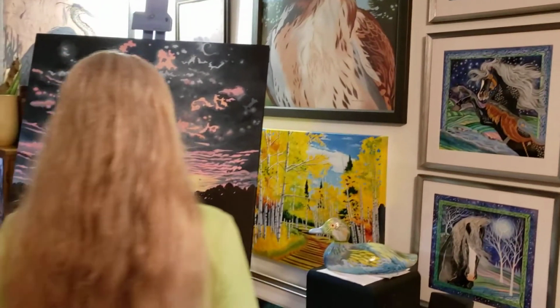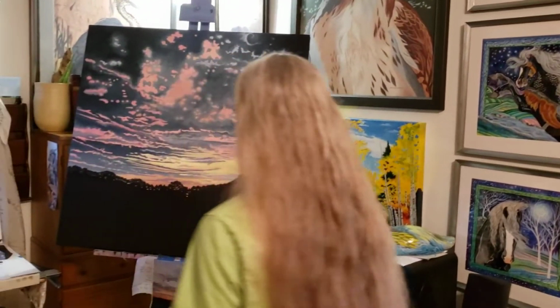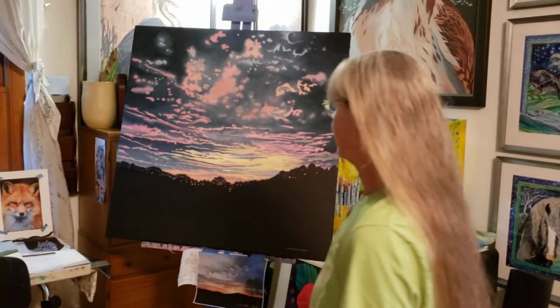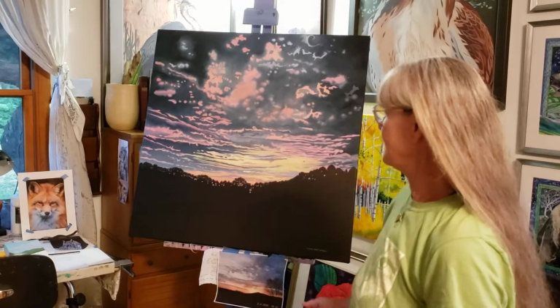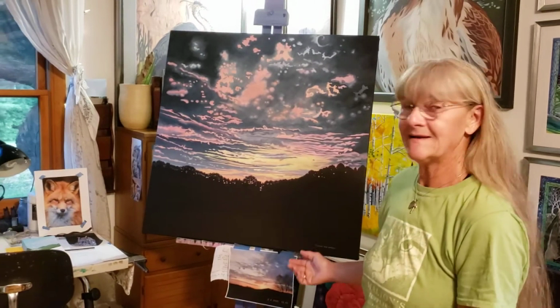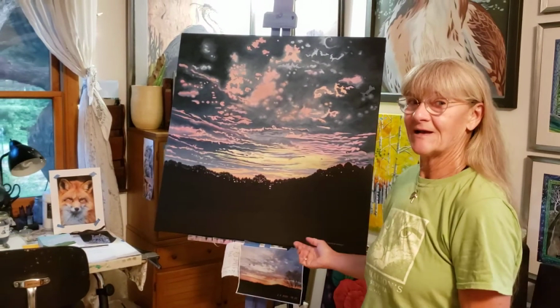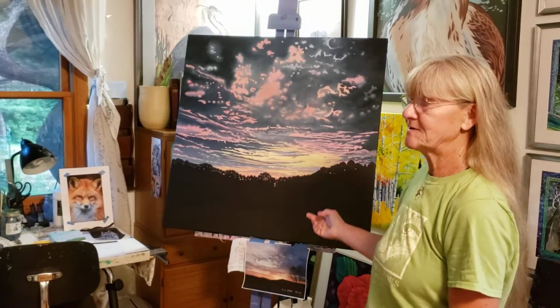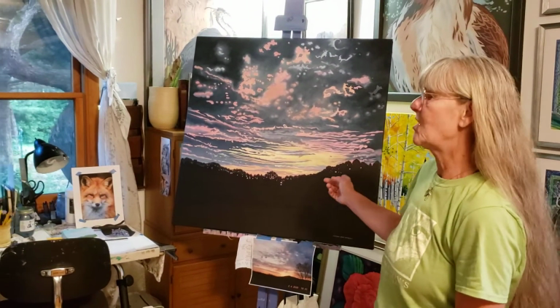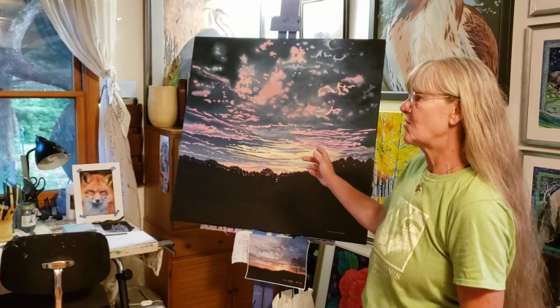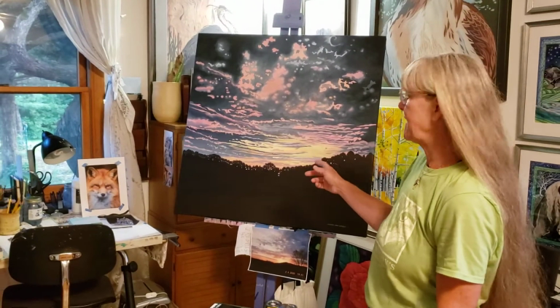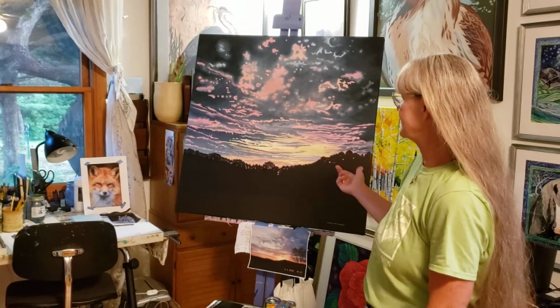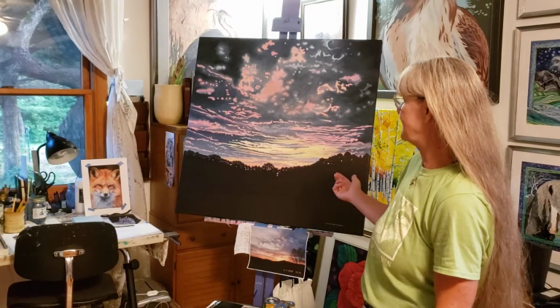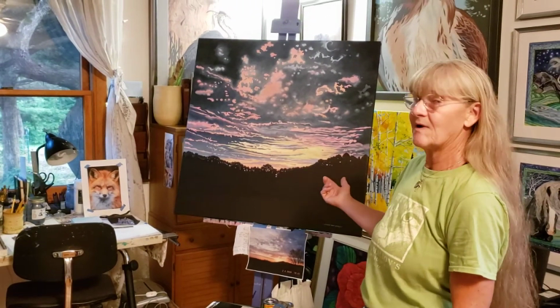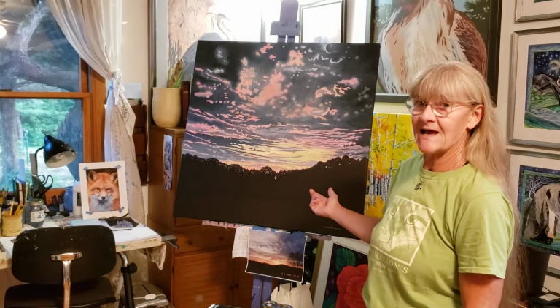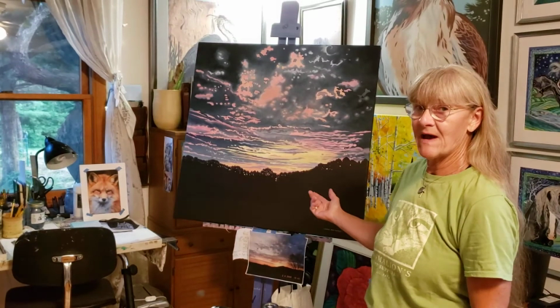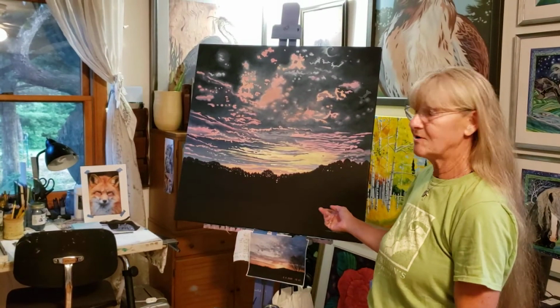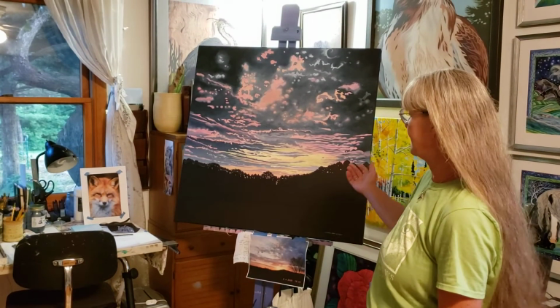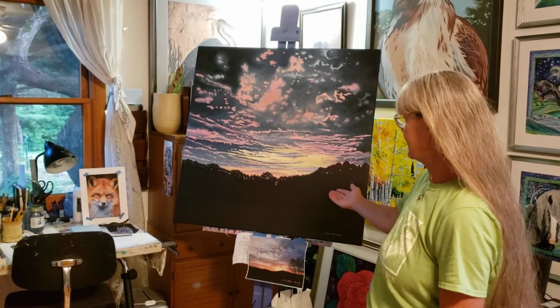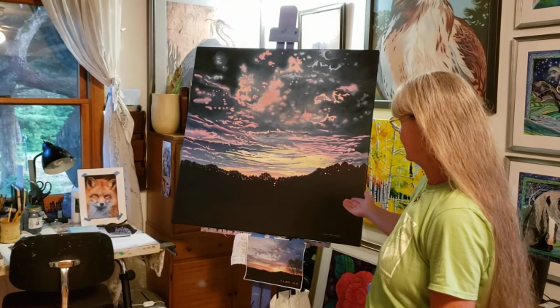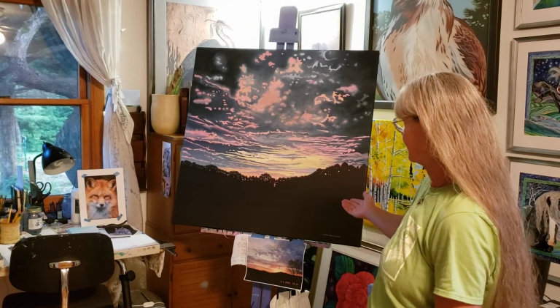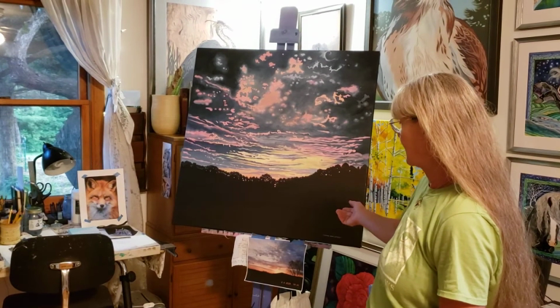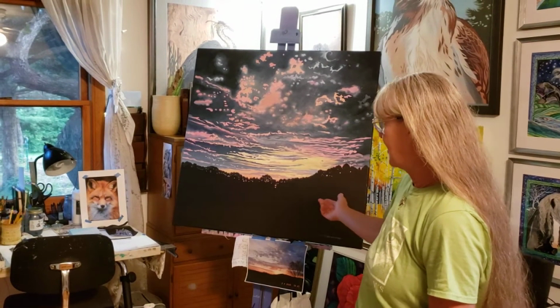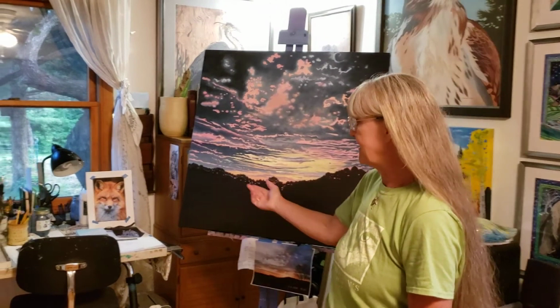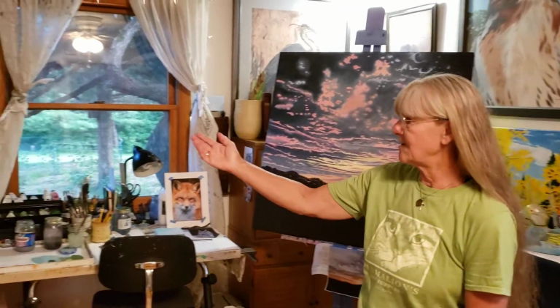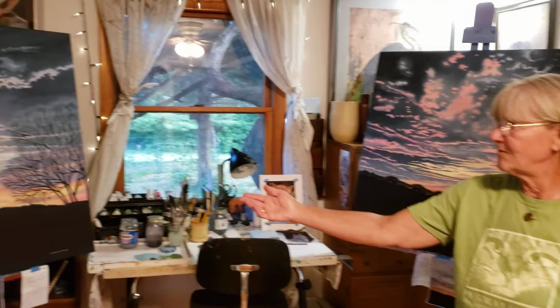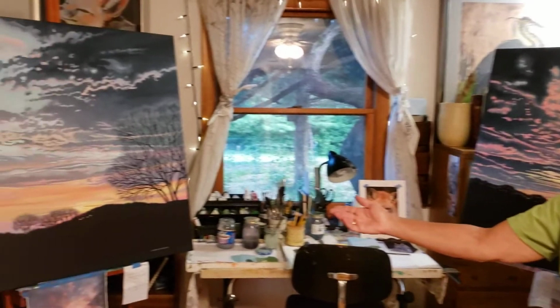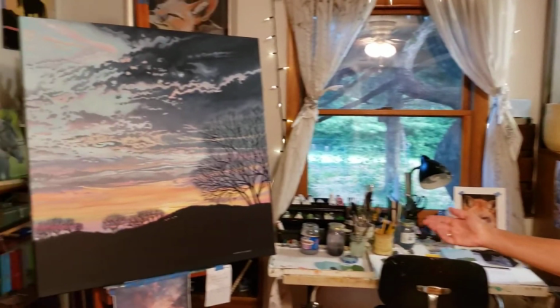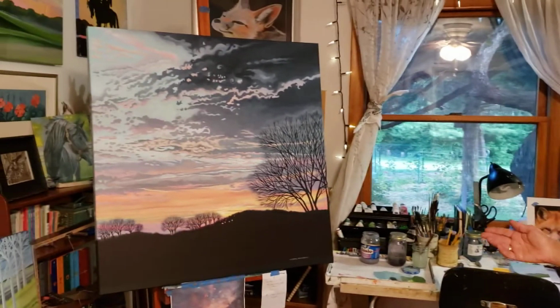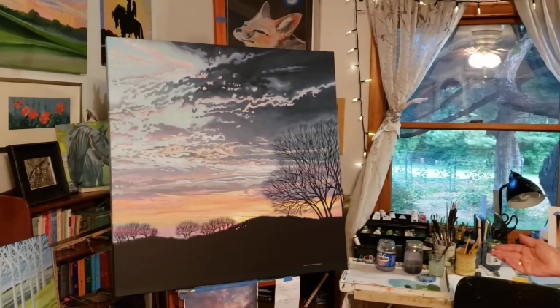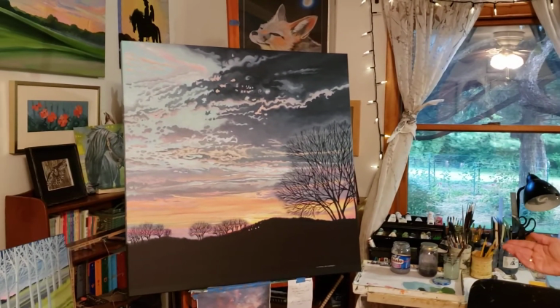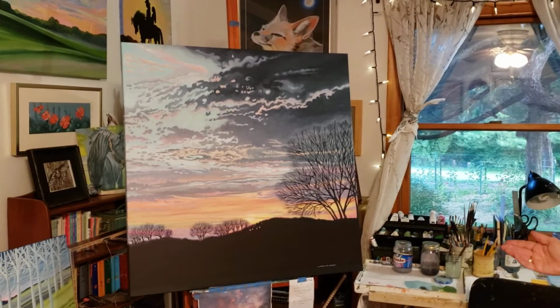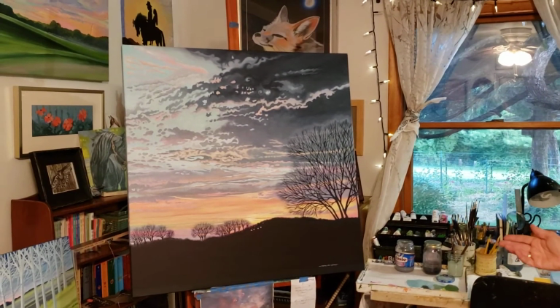During the pandemic, I've been doing some large oil paintings of the sunrise out my back porch, and that's what this is. And there's another one over here — just another sunrise from out my back porch.